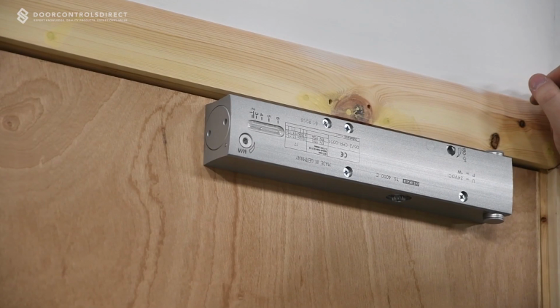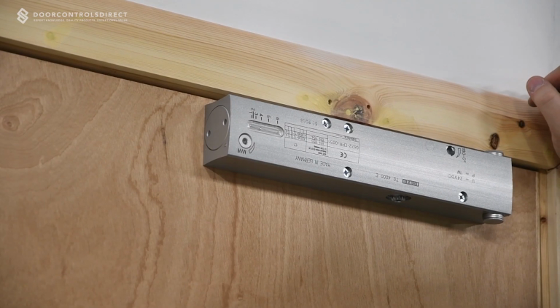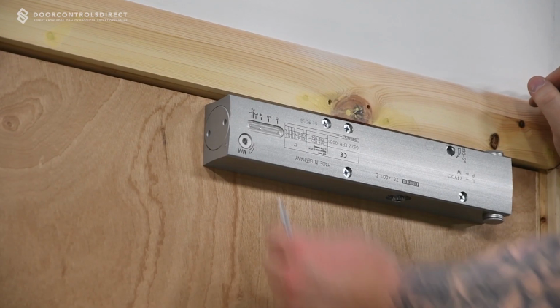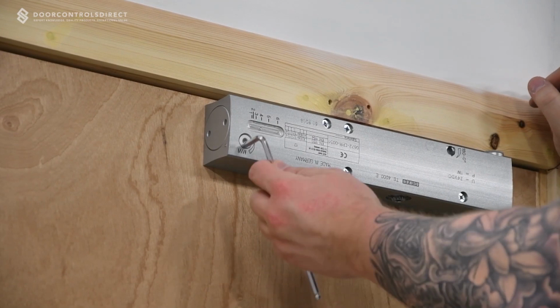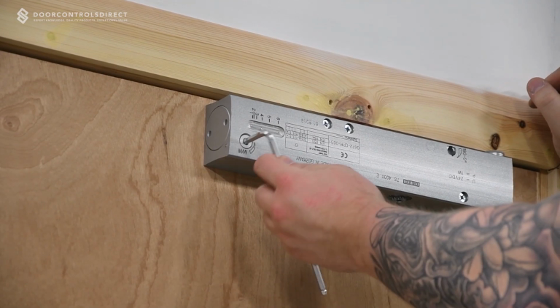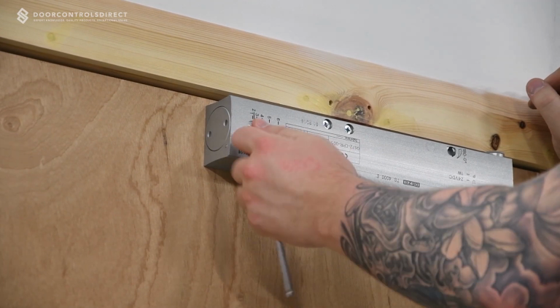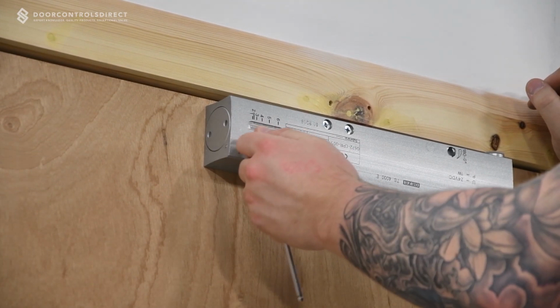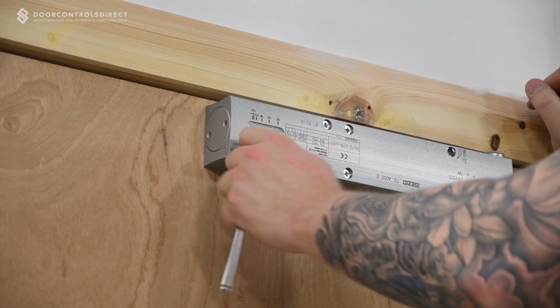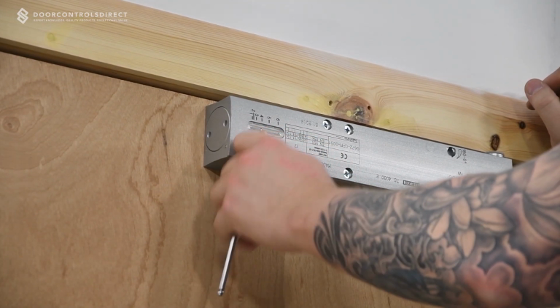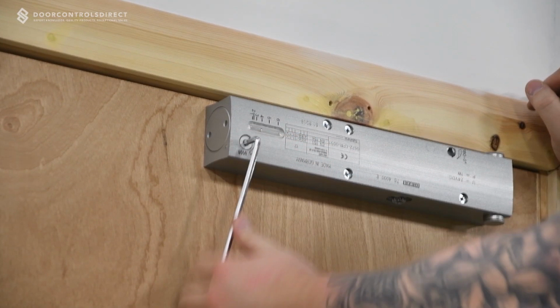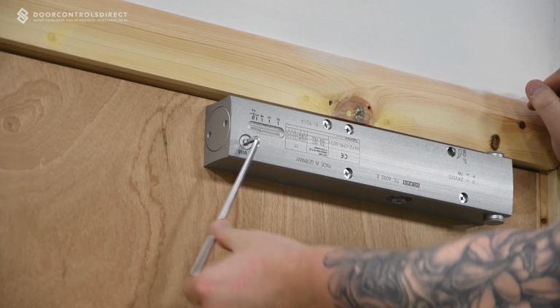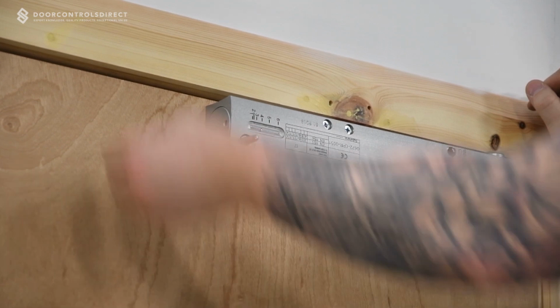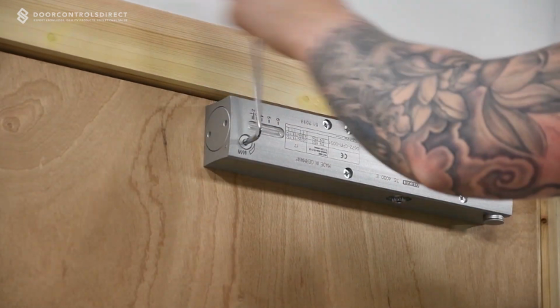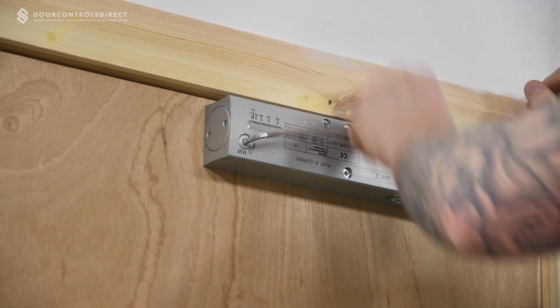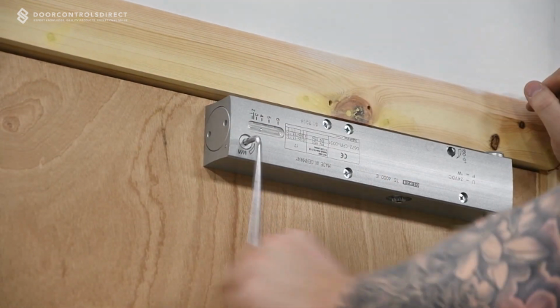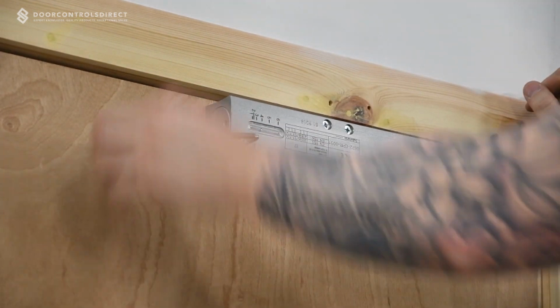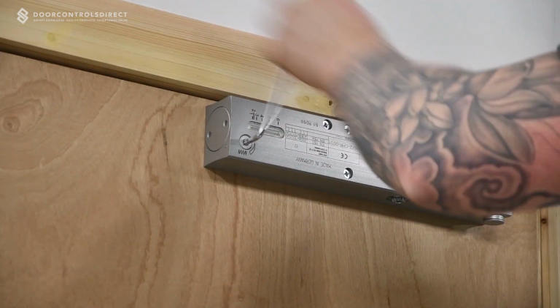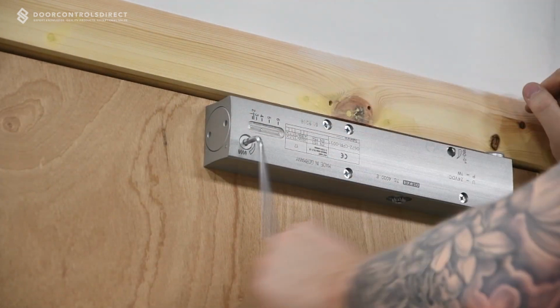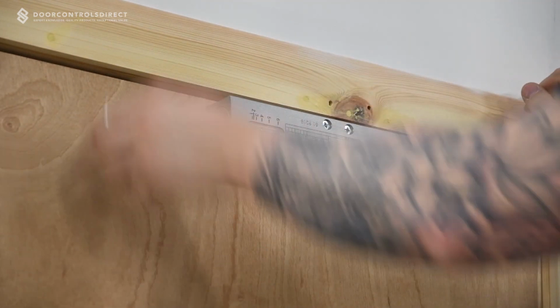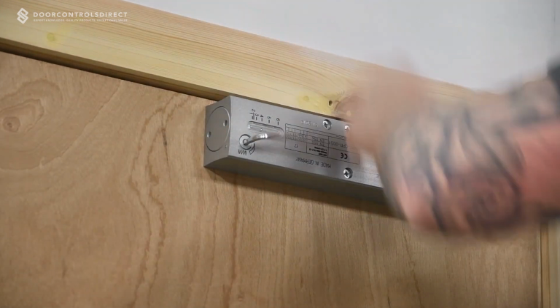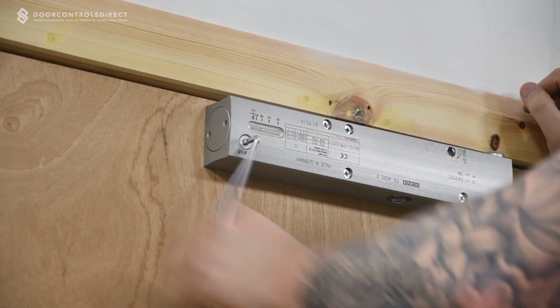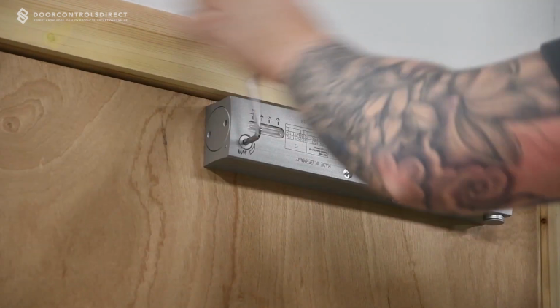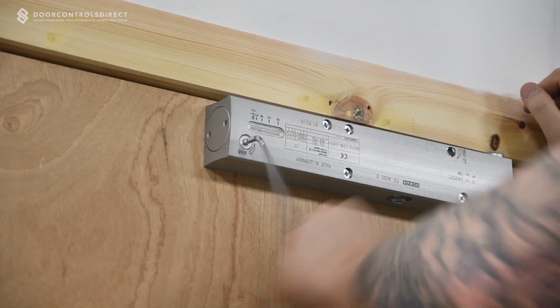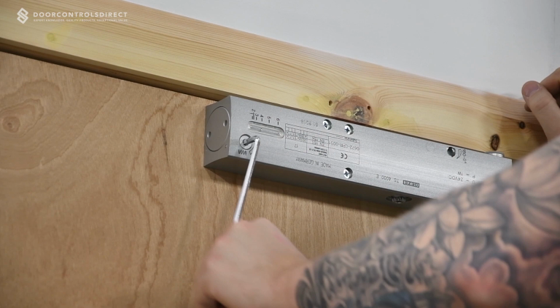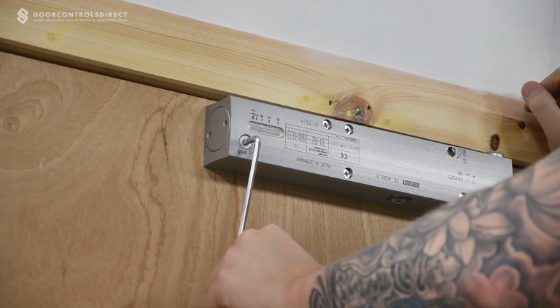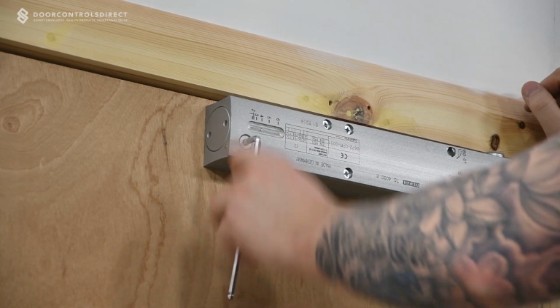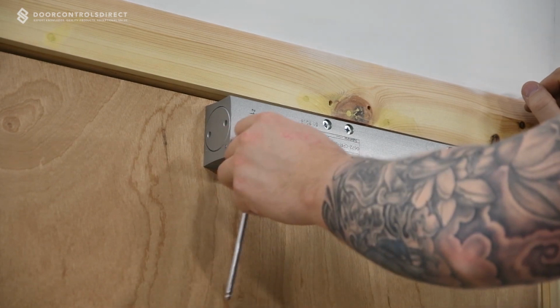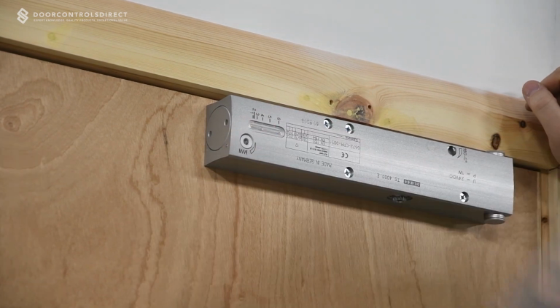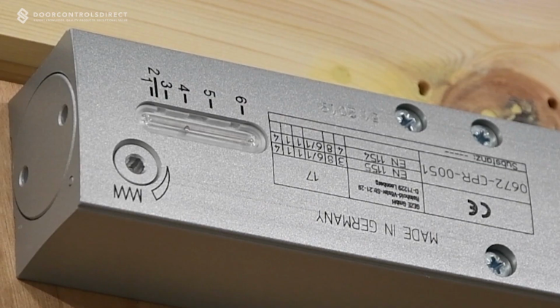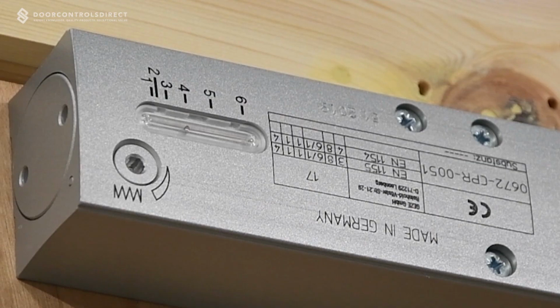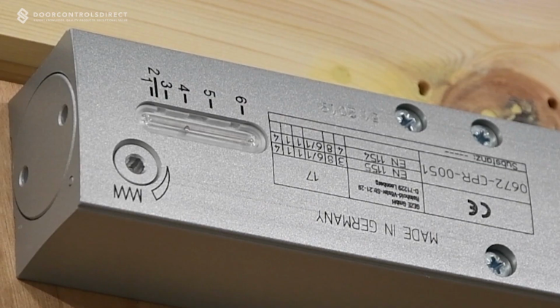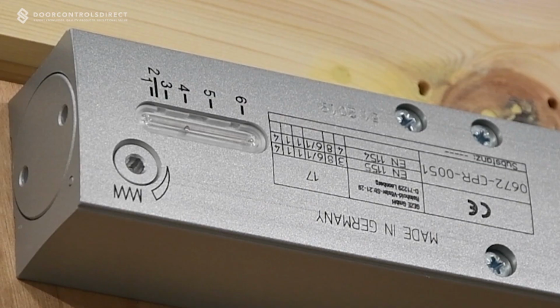Adjust the power size on the face of the unit dependent on door width, weight and site conditions. The selected power size is clearly indicated within the glass indicator.